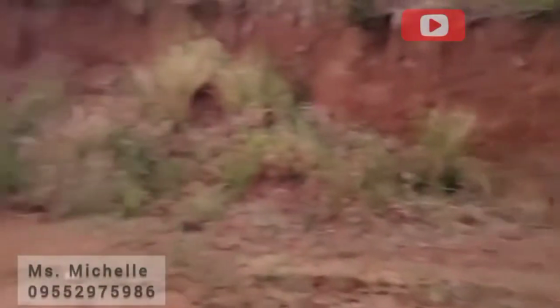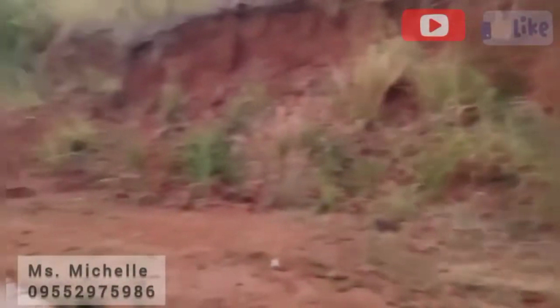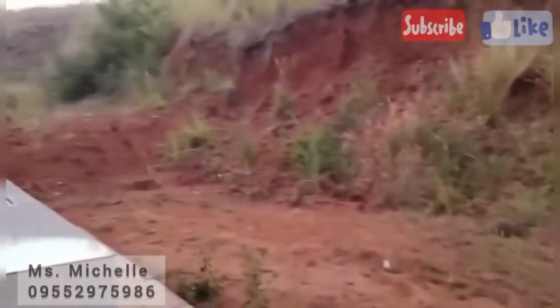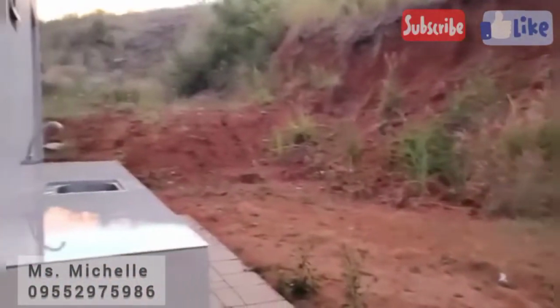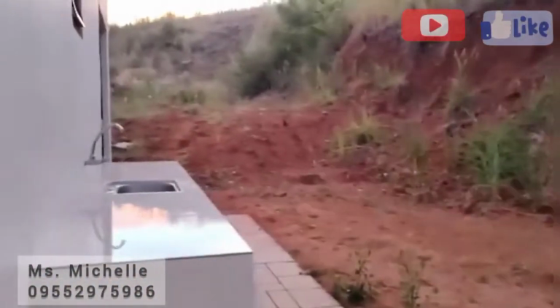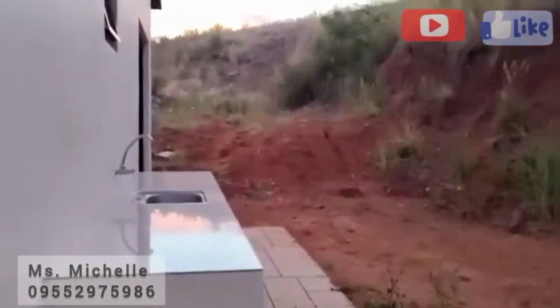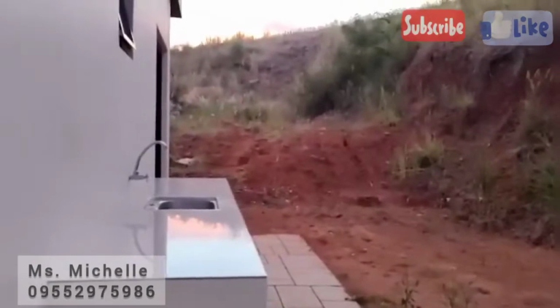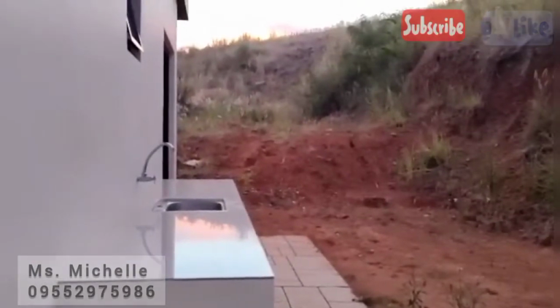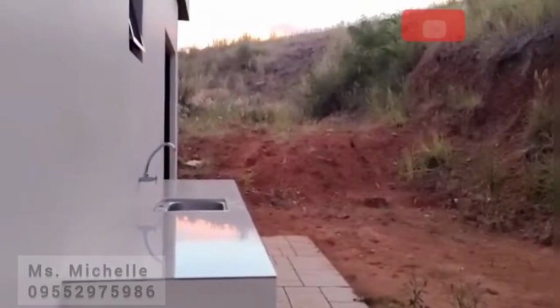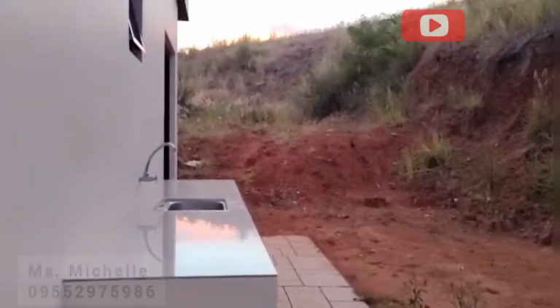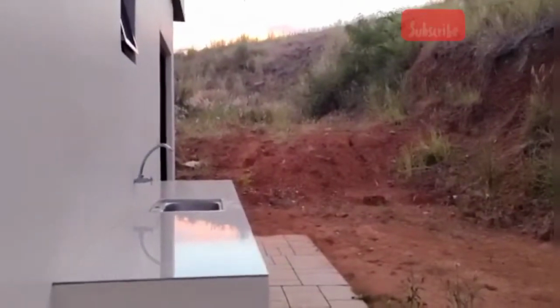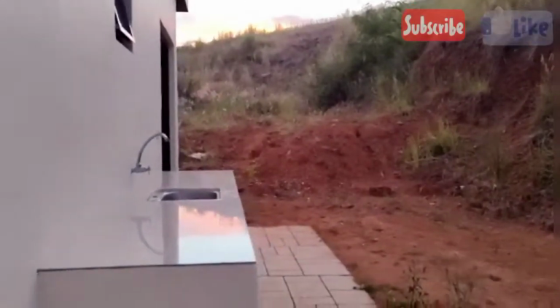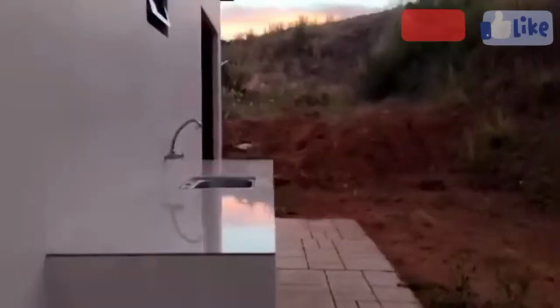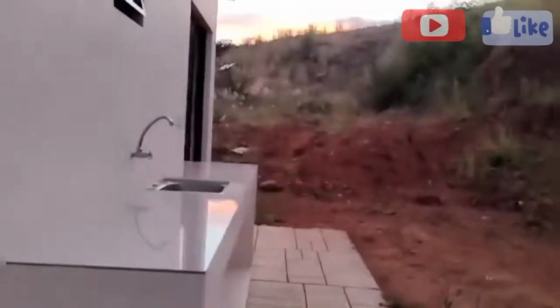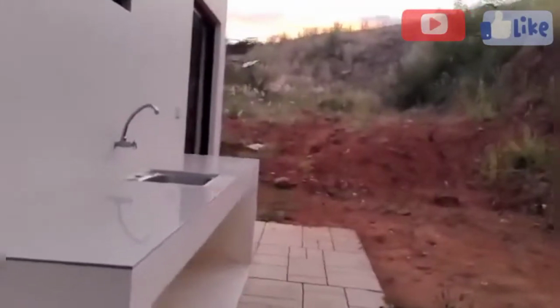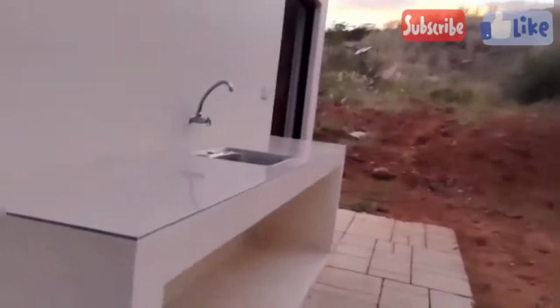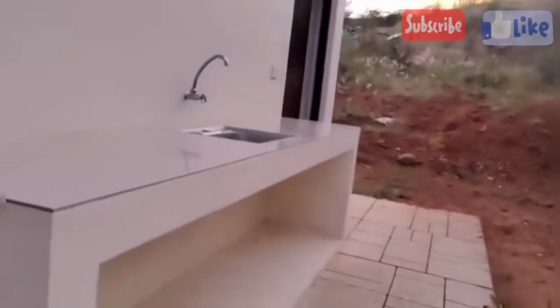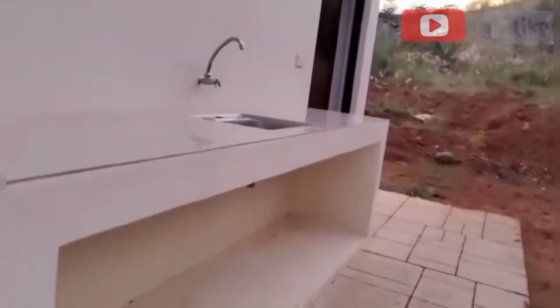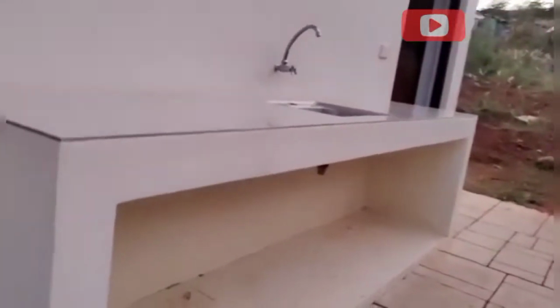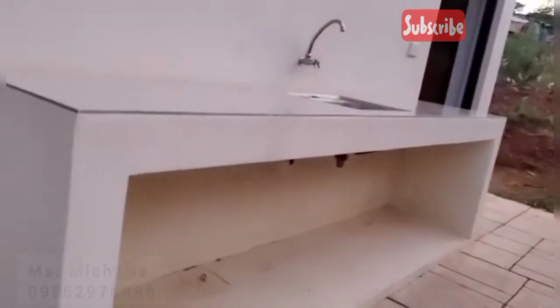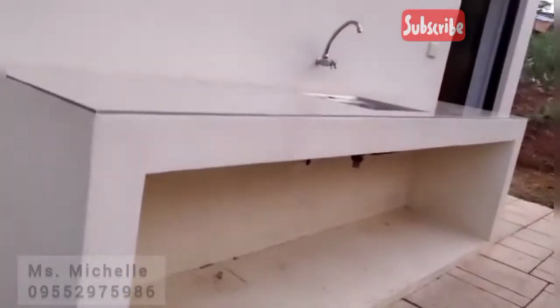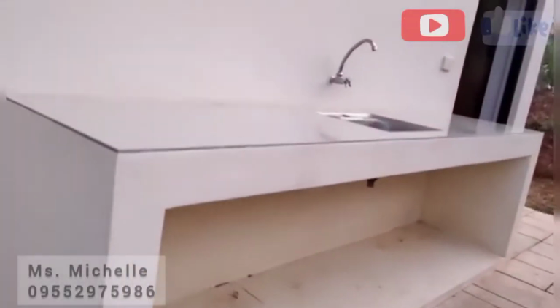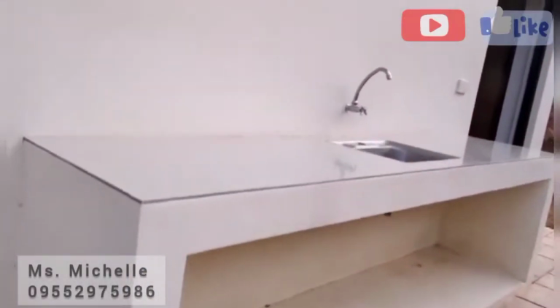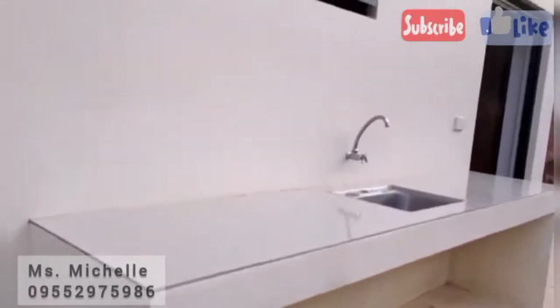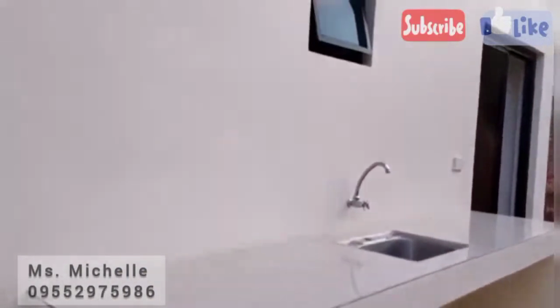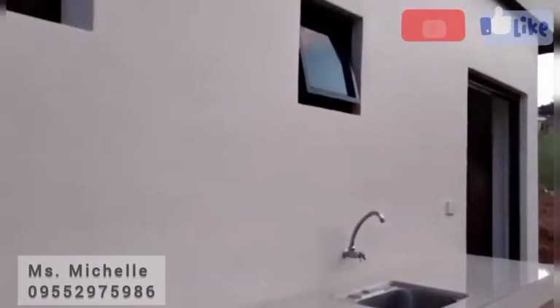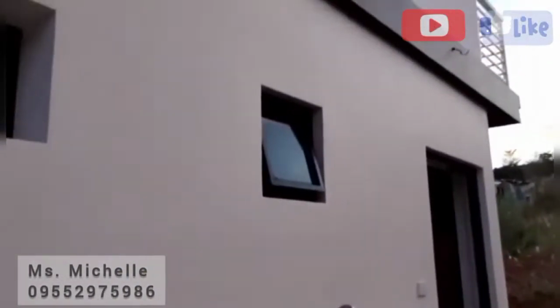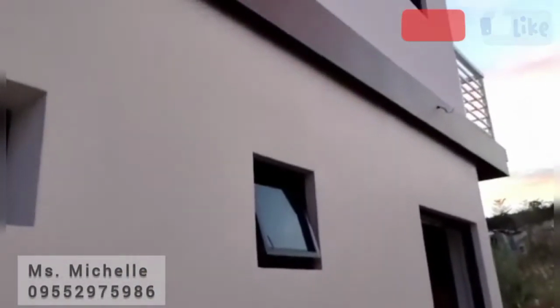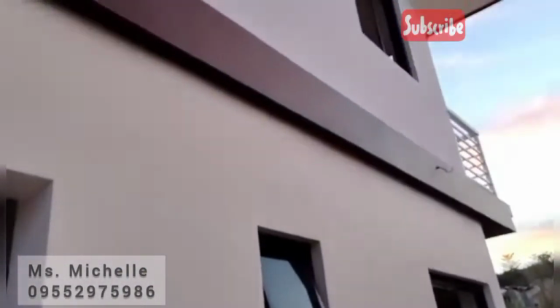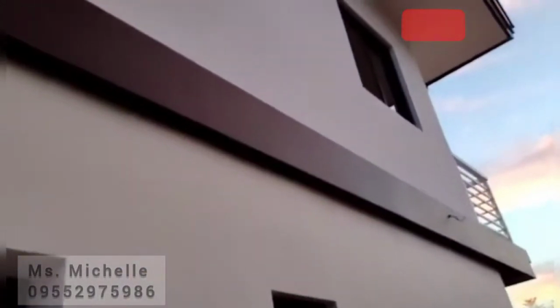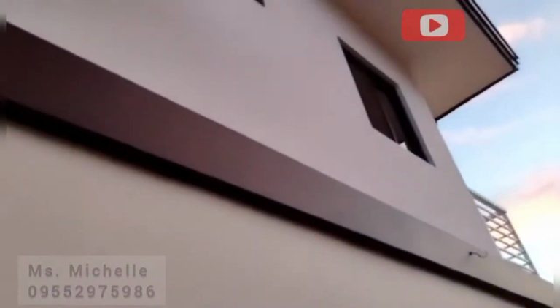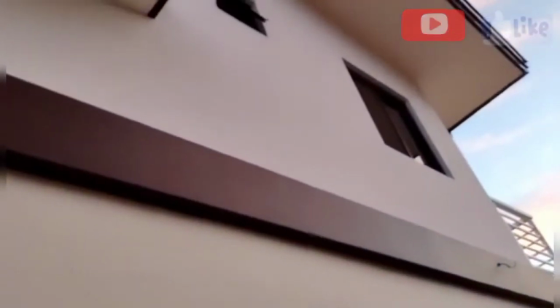Ito yung sliding door. Ito yung likod — may lavatory sa likod, mas malaki. Tapos yung height ng bahay natin is 9 meters.